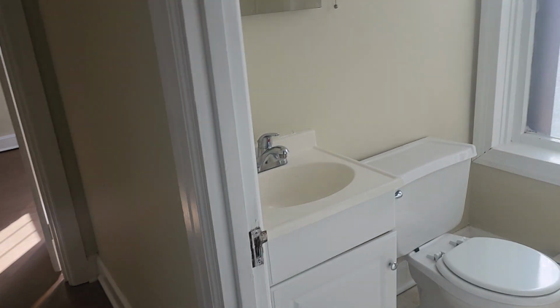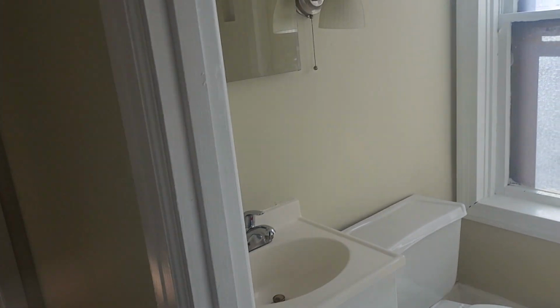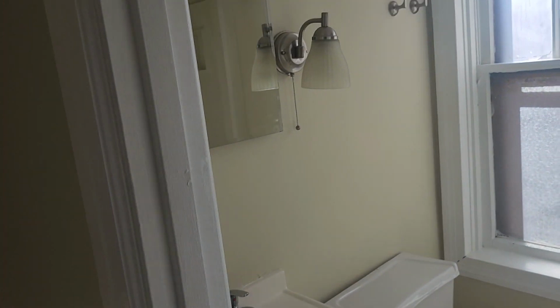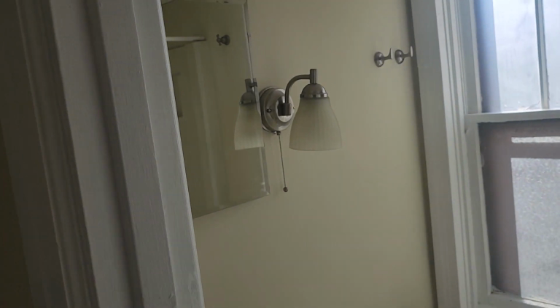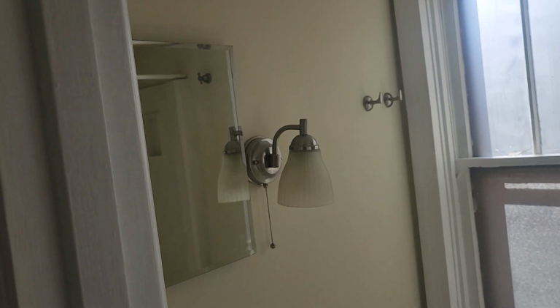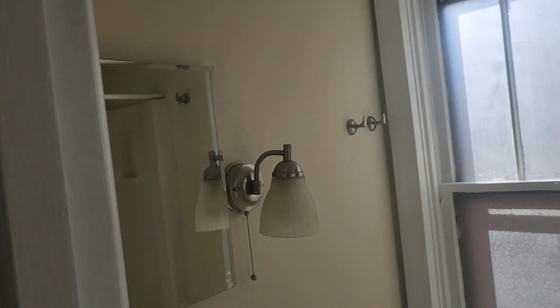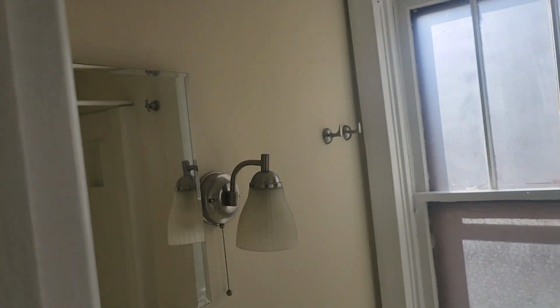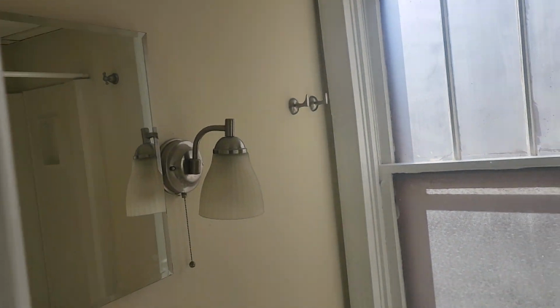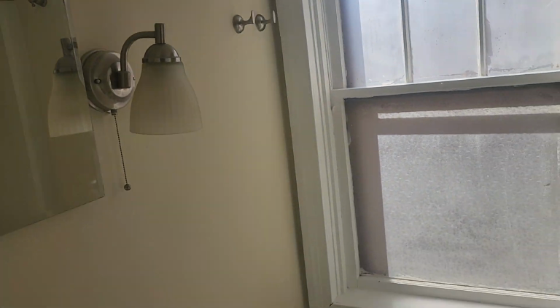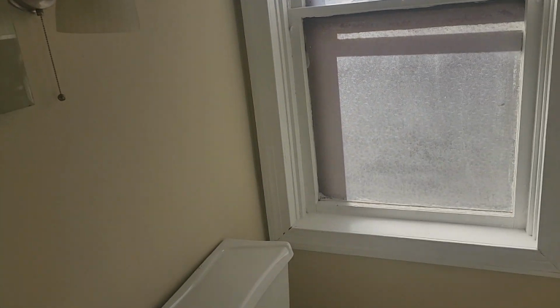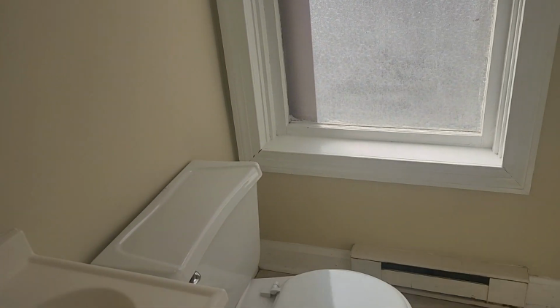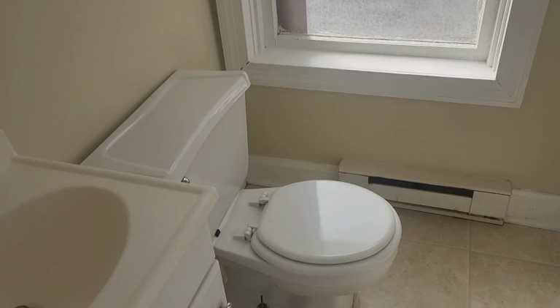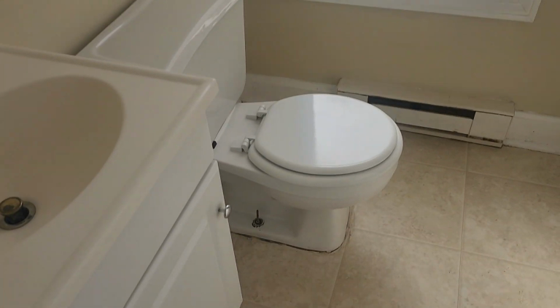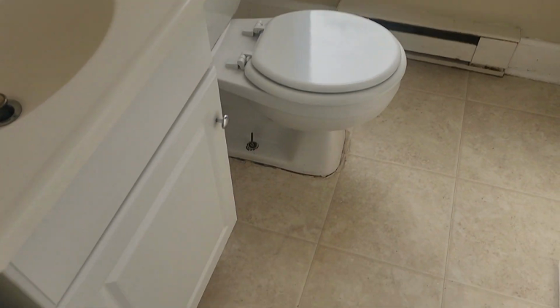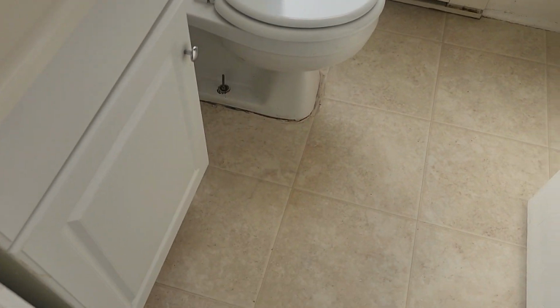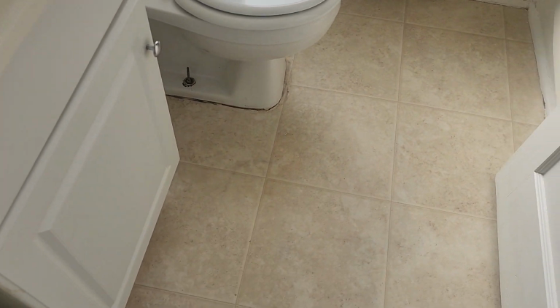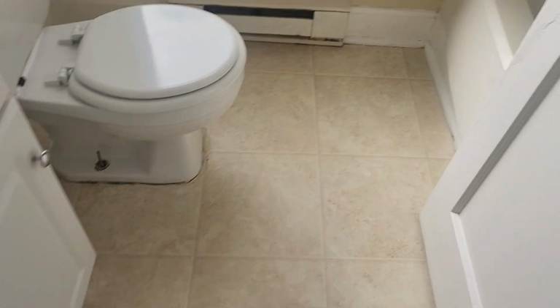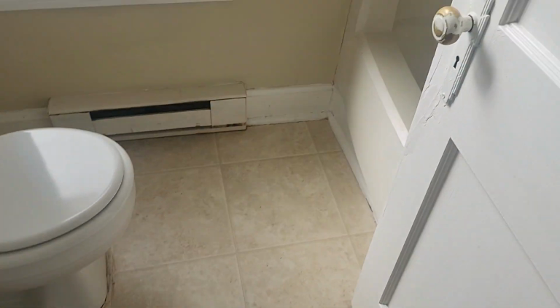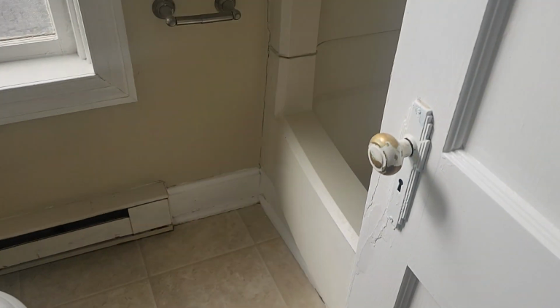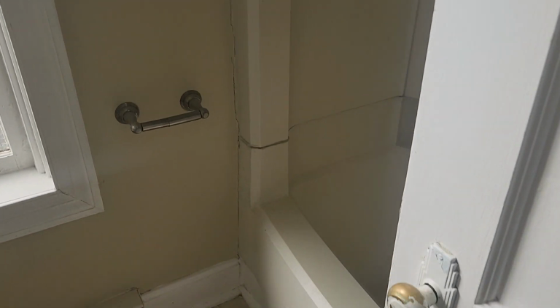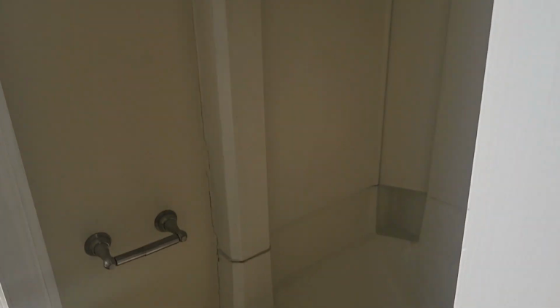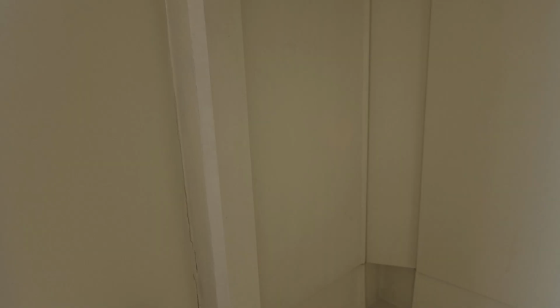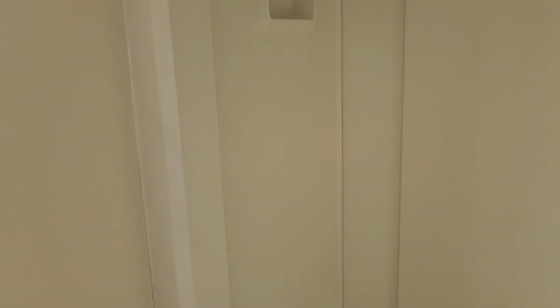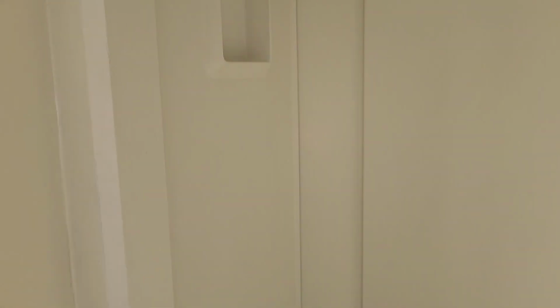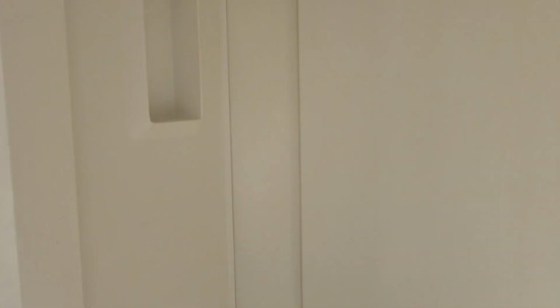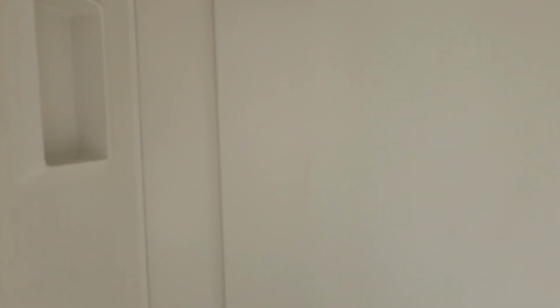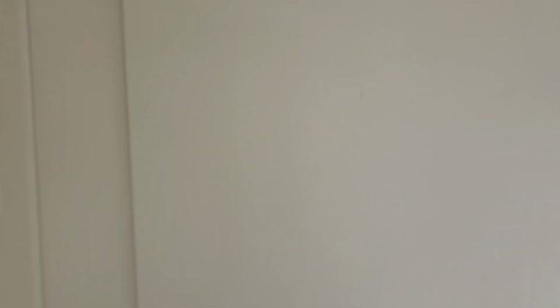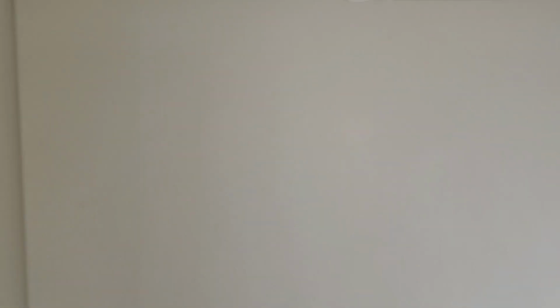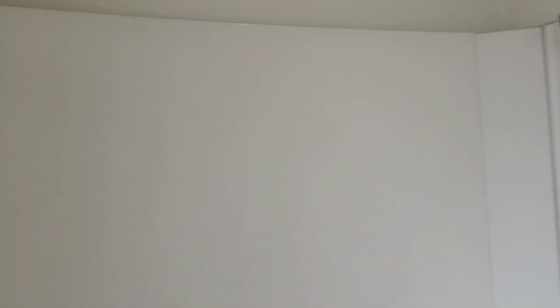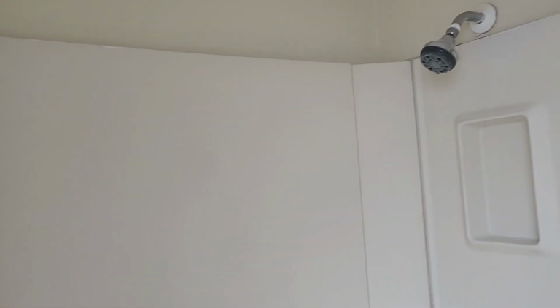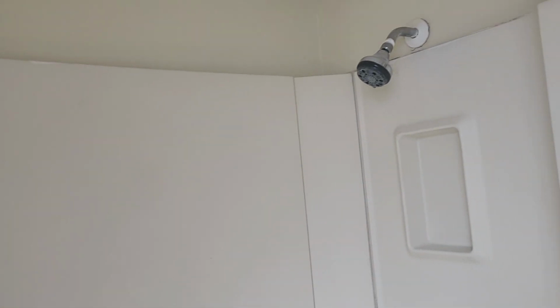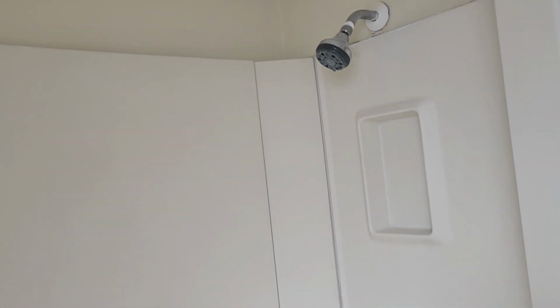Your bathroom — it's a tub-shower combo.